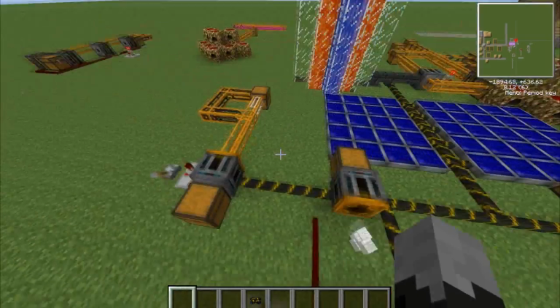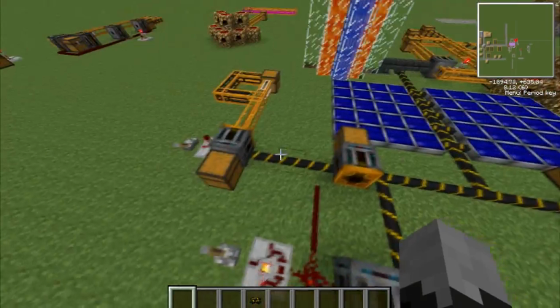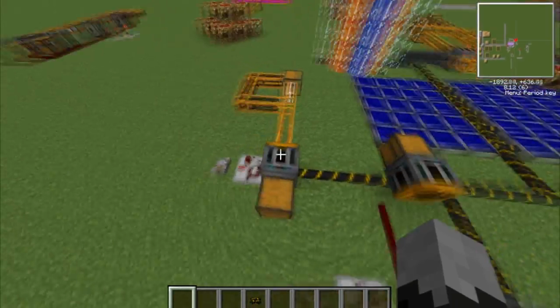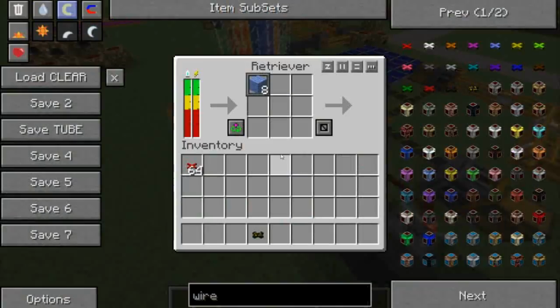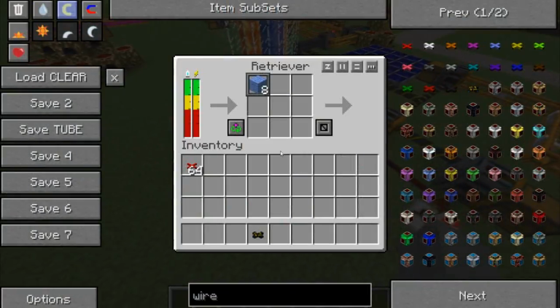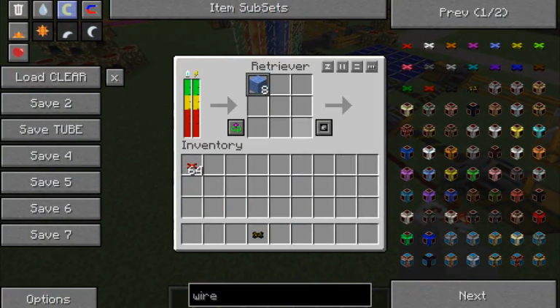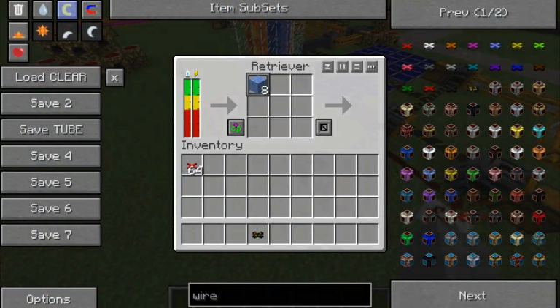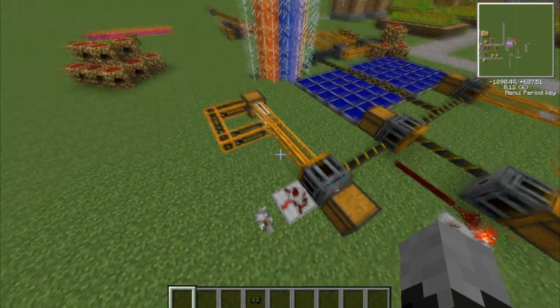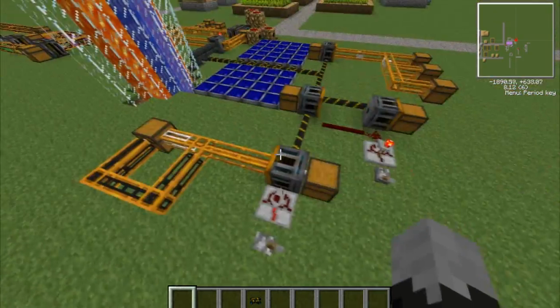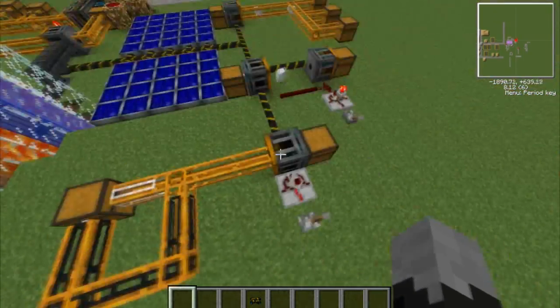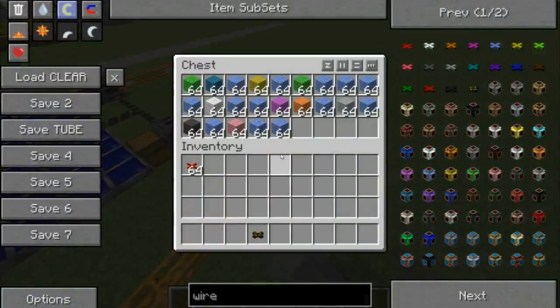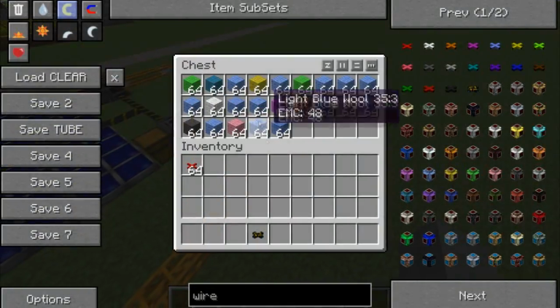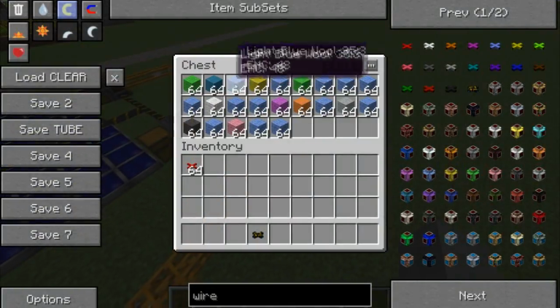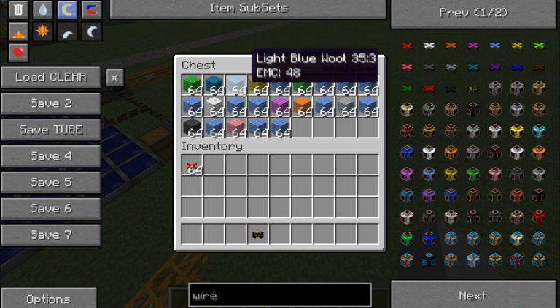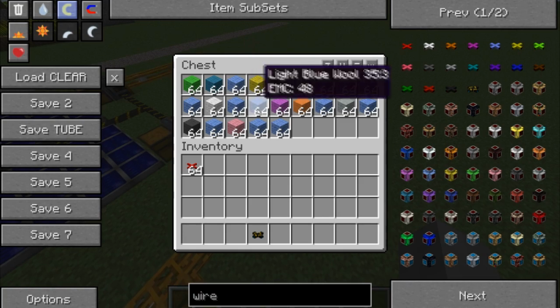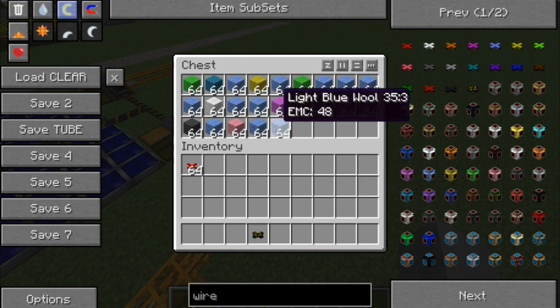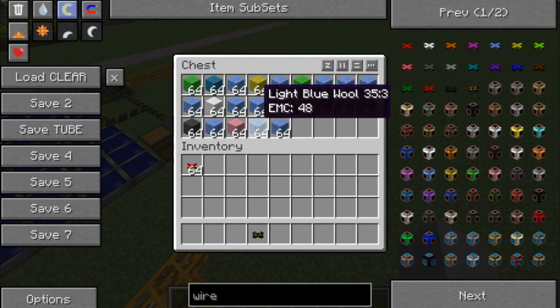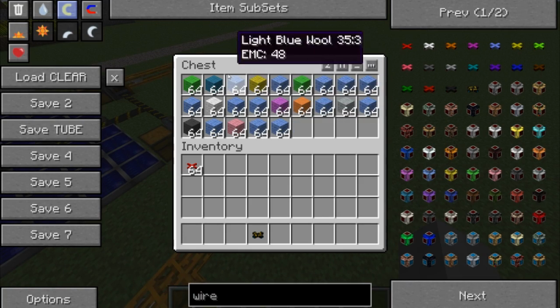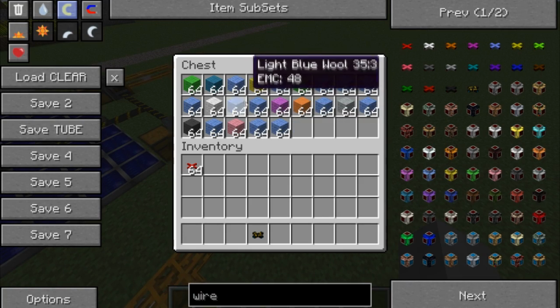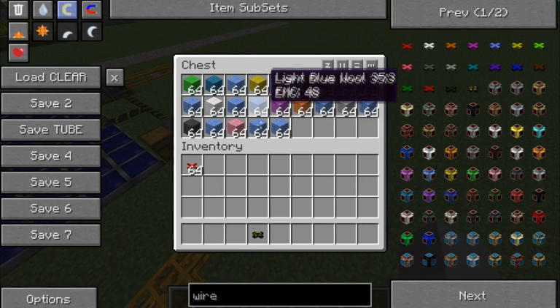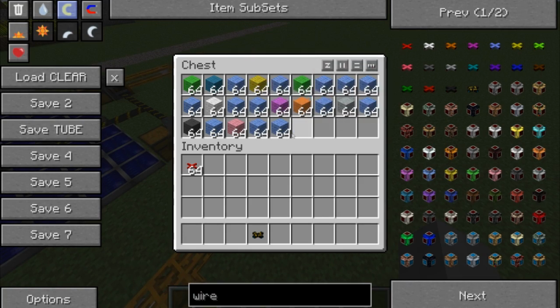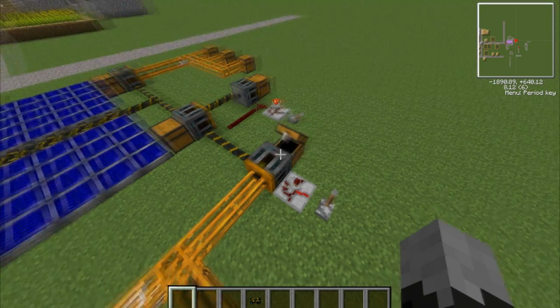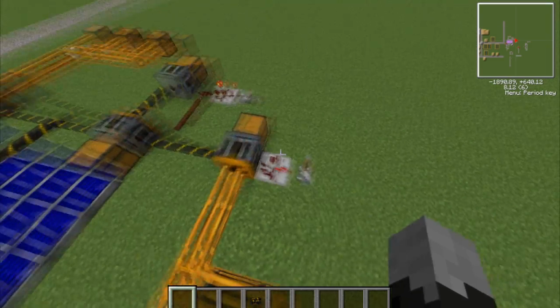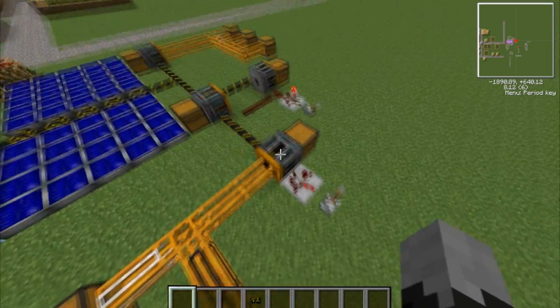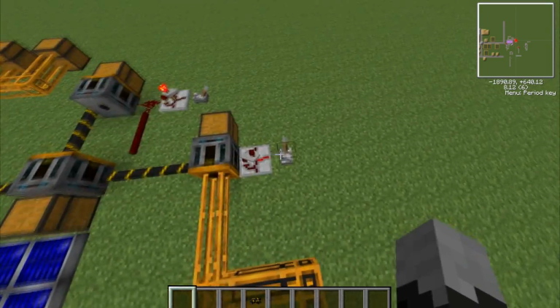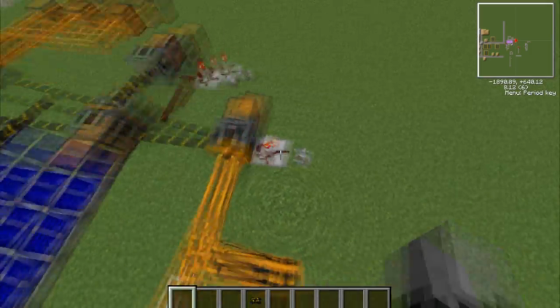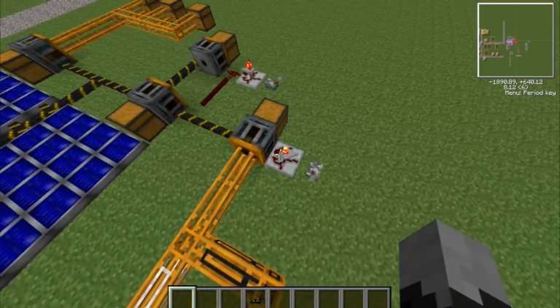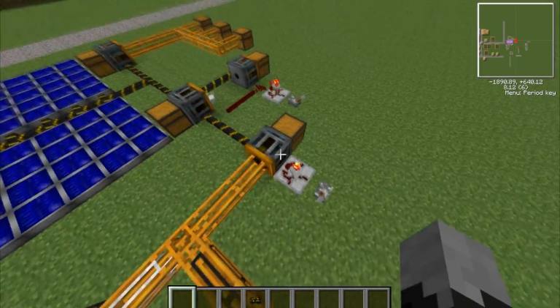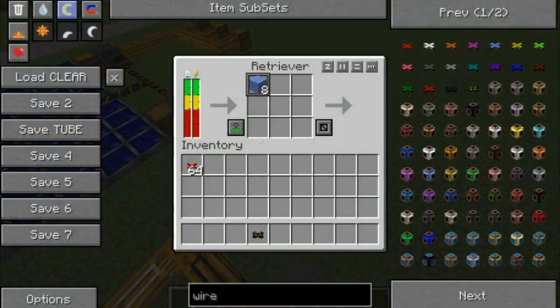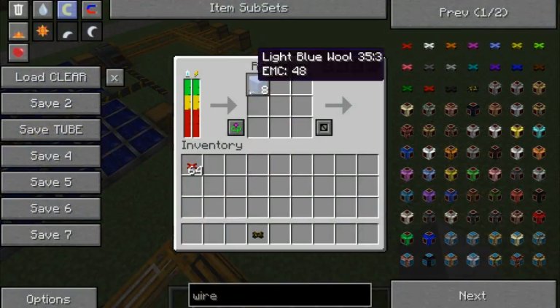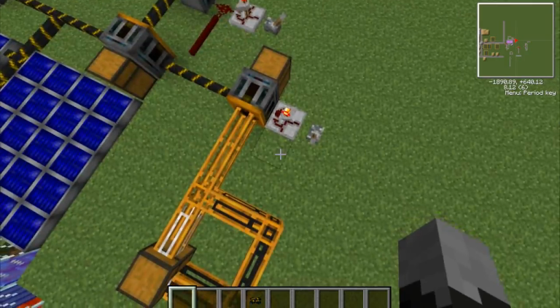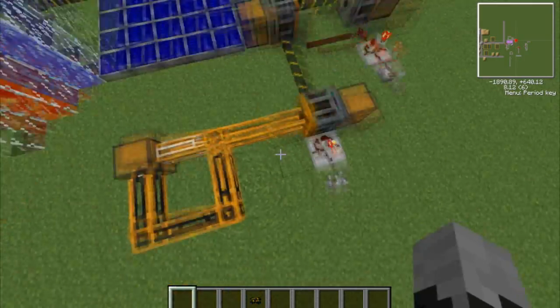What else you can do is color code the items and make it so it extracts only a specific item. For example, now we're going to be outputting only light blue wool — eight of them at a time.